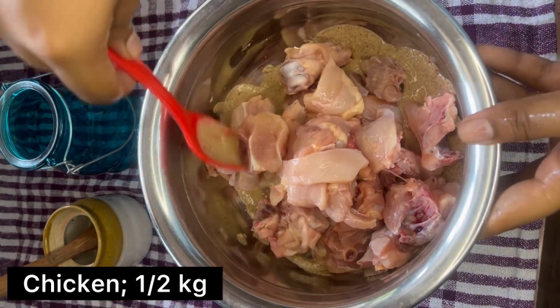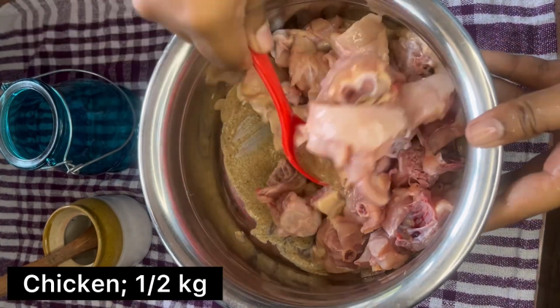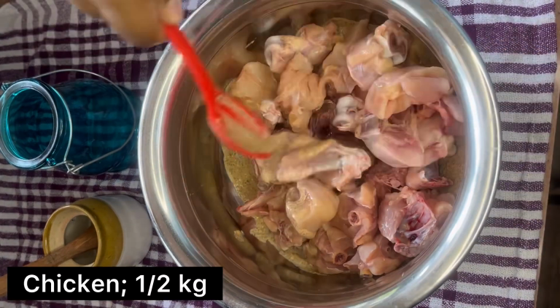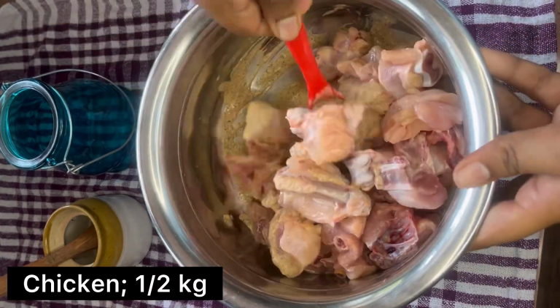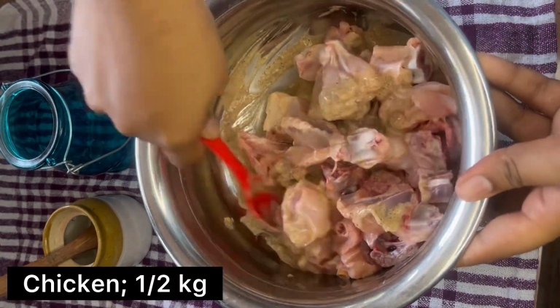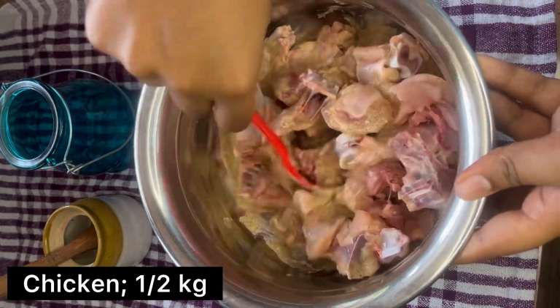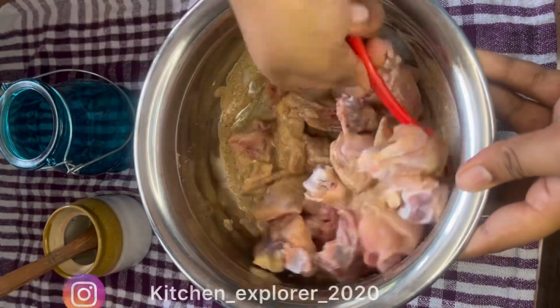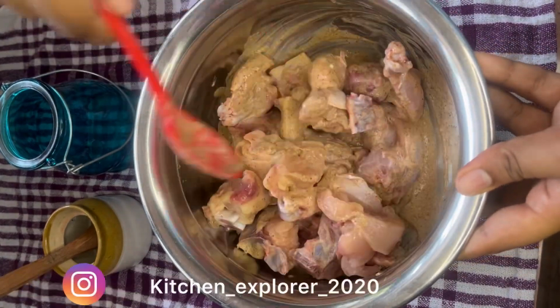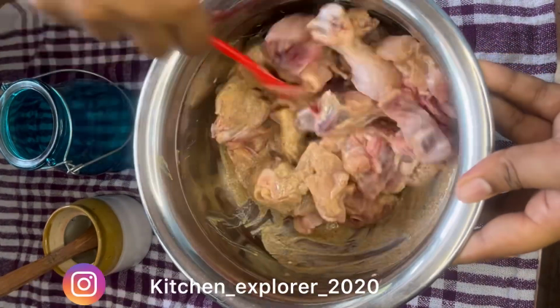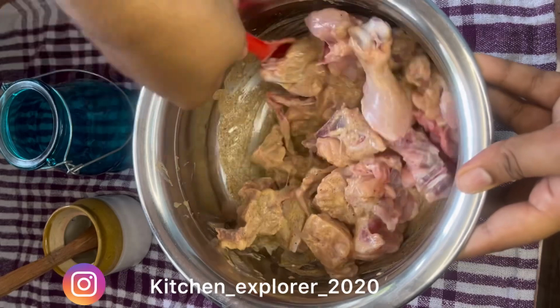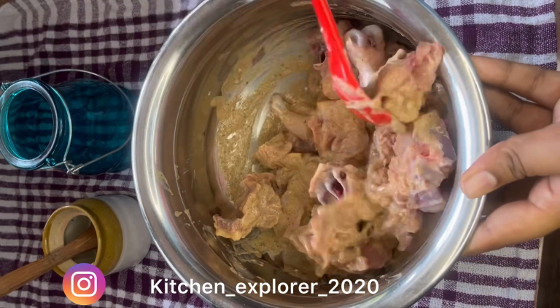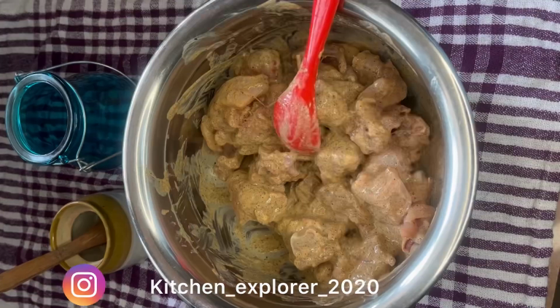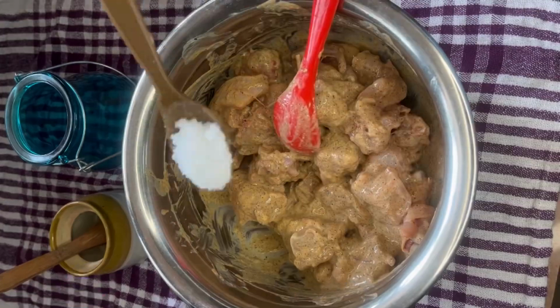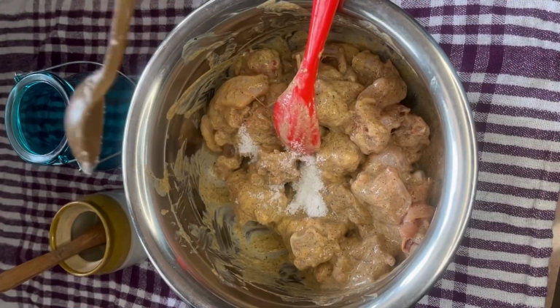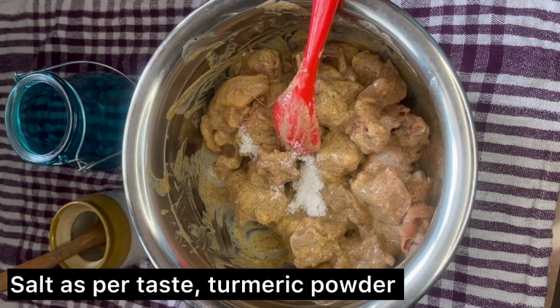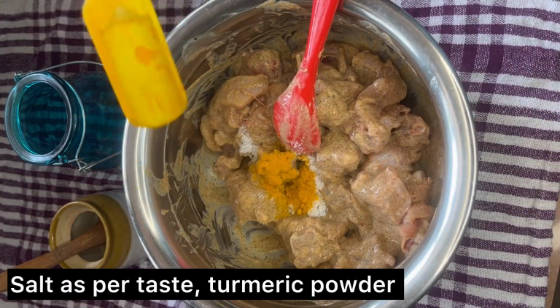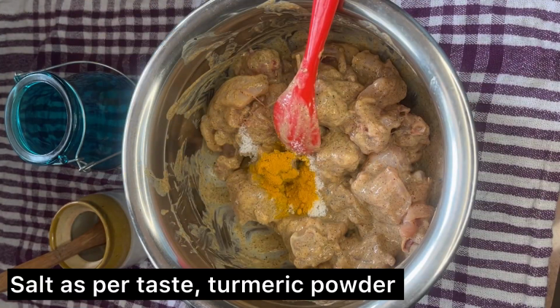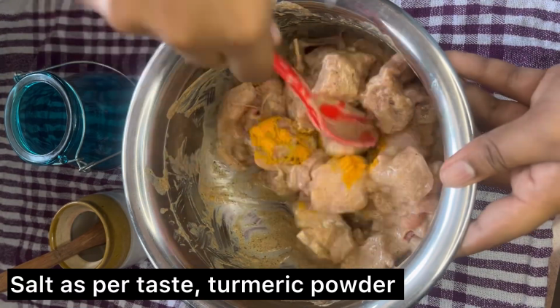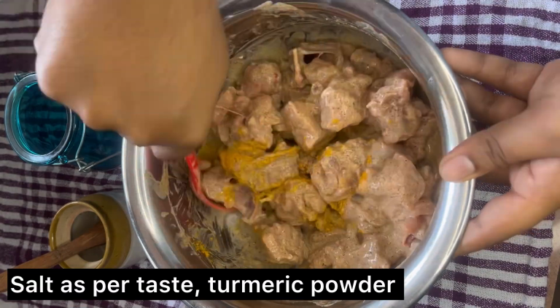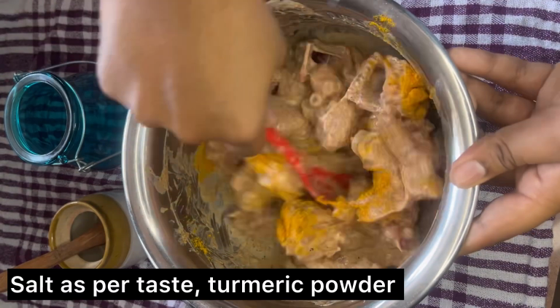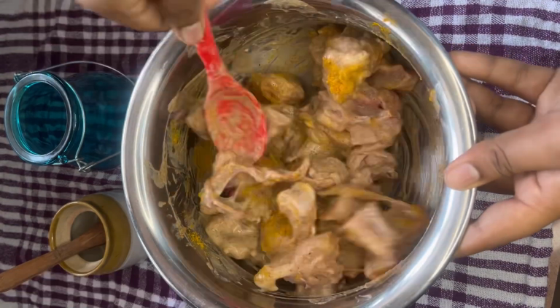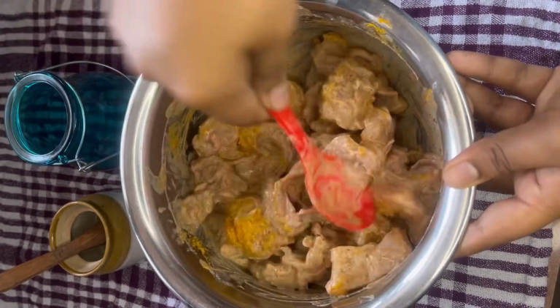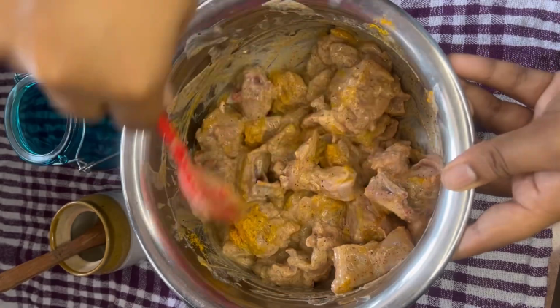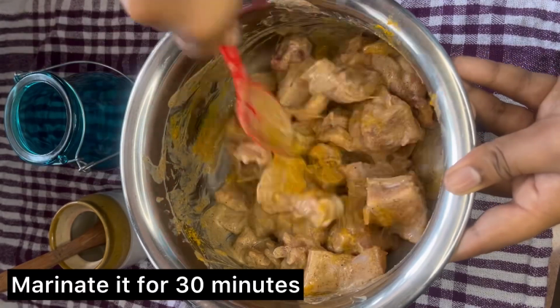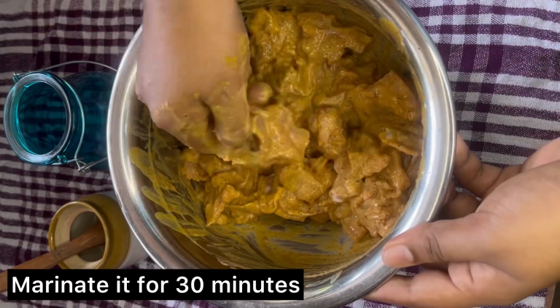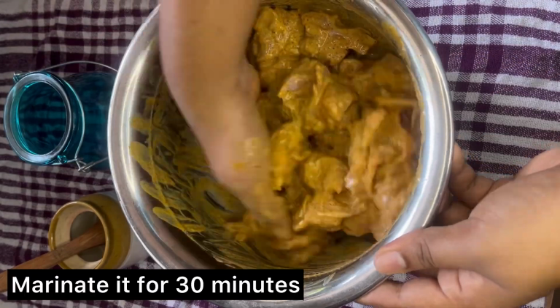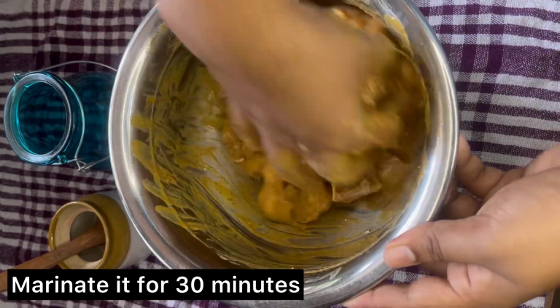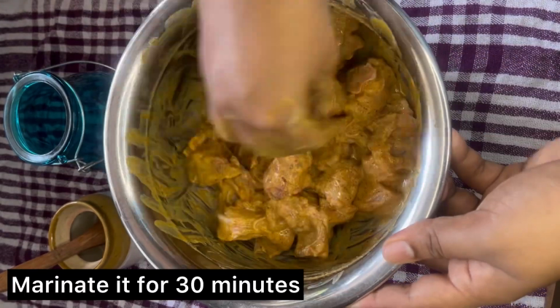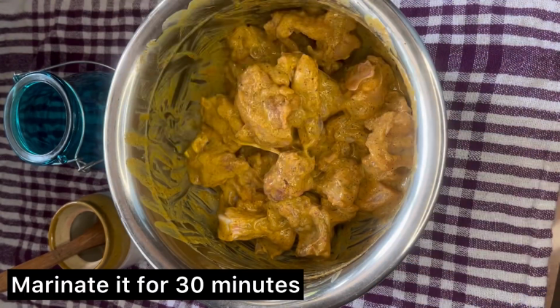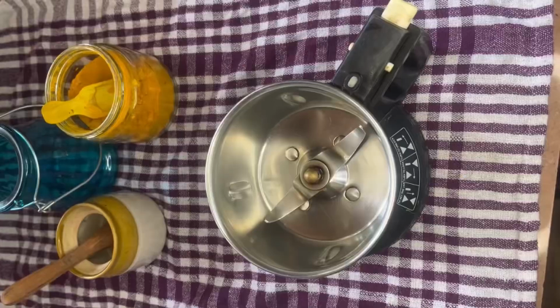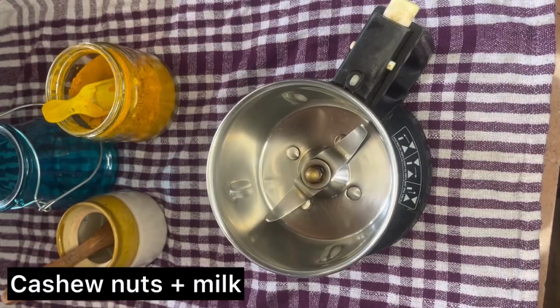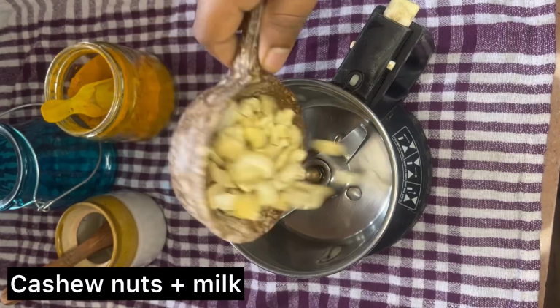Here I've taken around half a kg of chicken. Mix all together. Add turmeric powder and some salt as per the taste. Mix together and marinate for at least 30 minutes. Meanwhile, let's prepare some cashew nut paste.